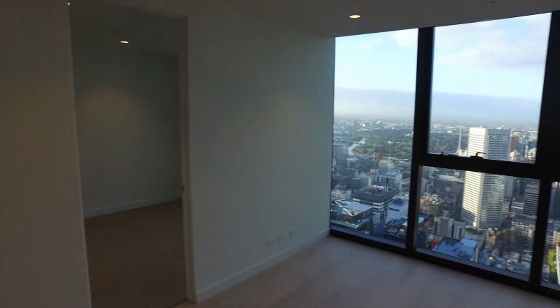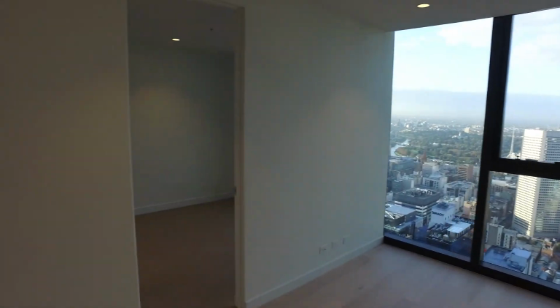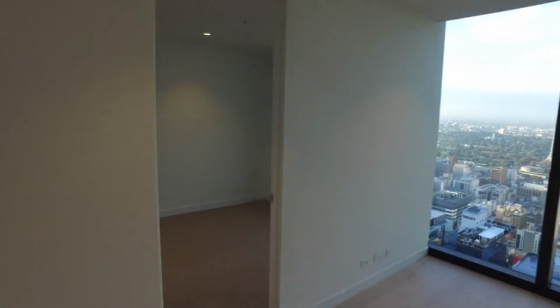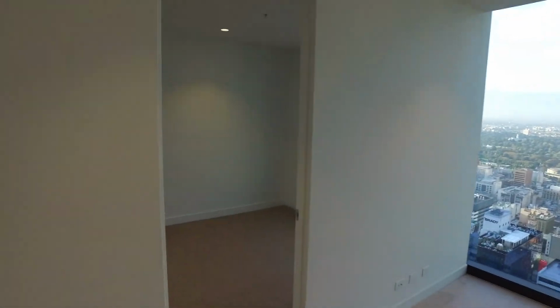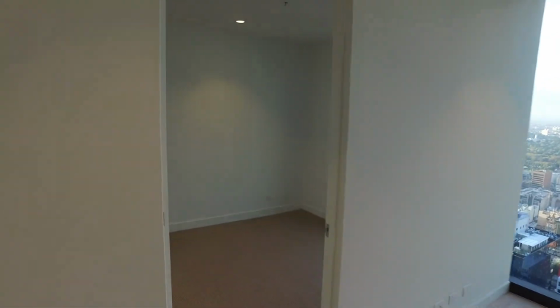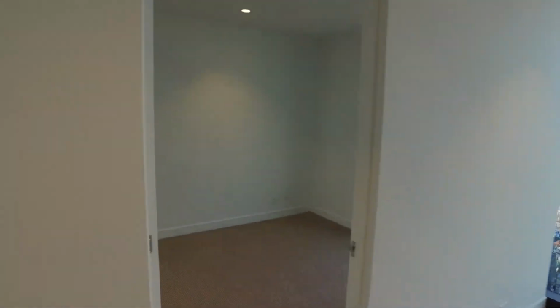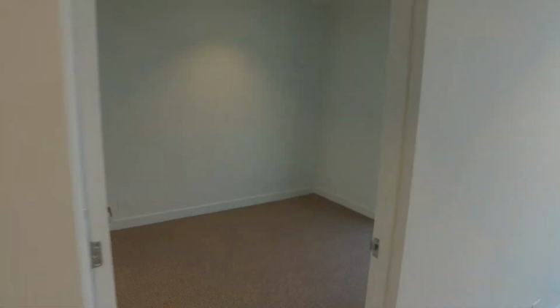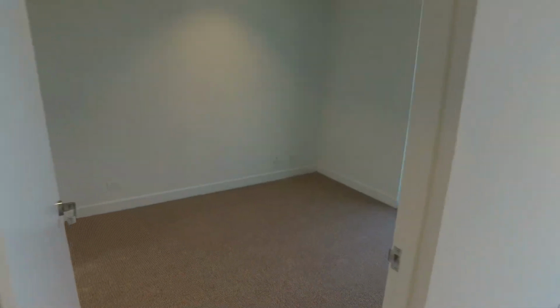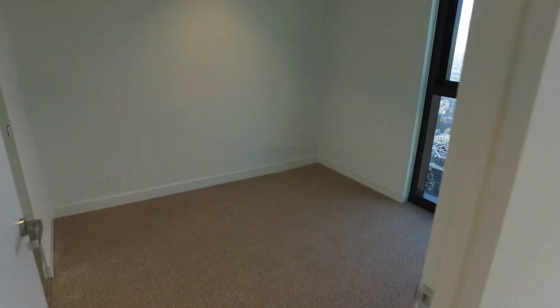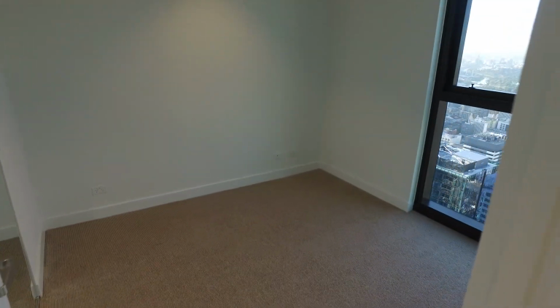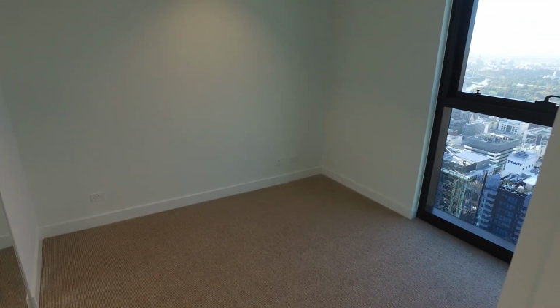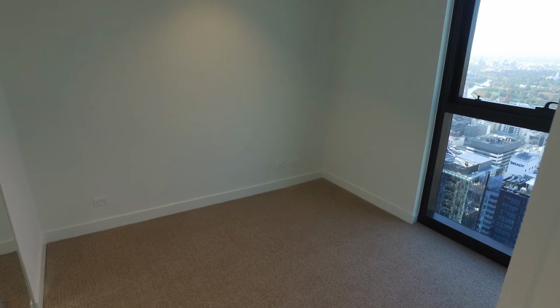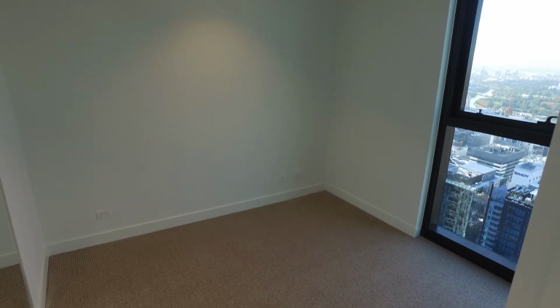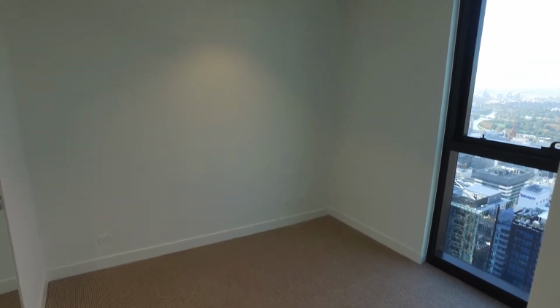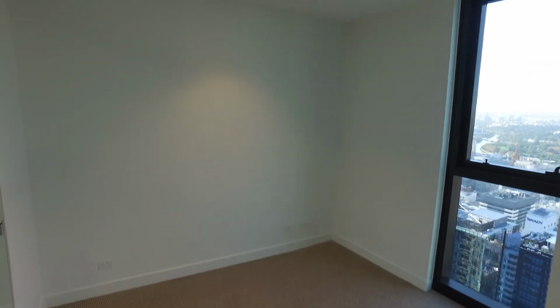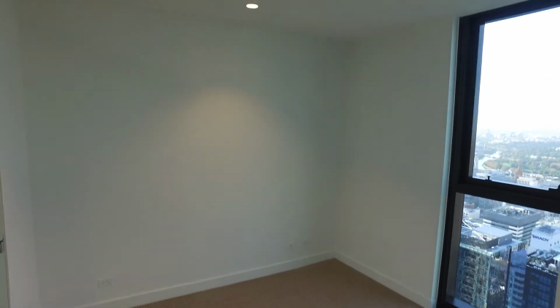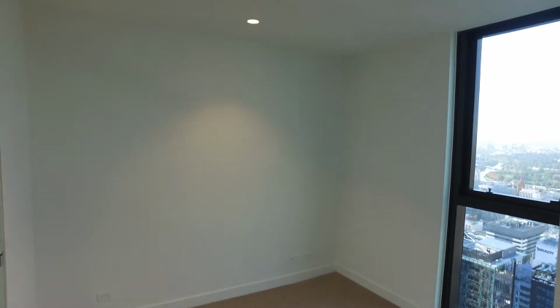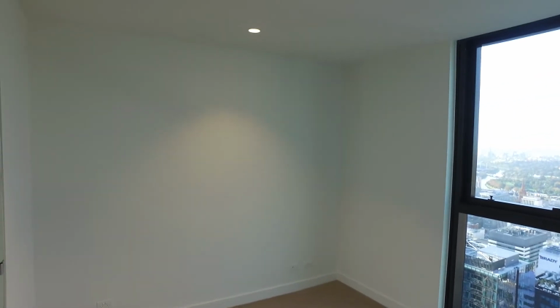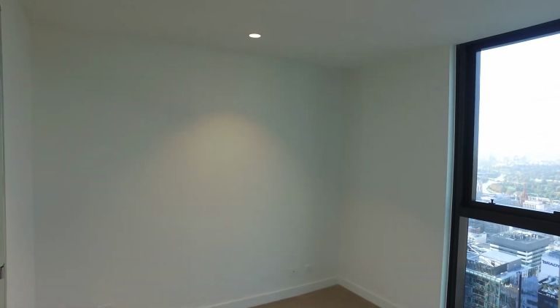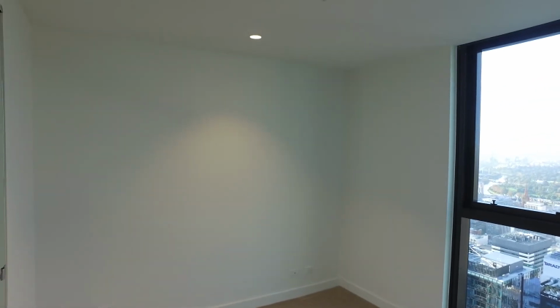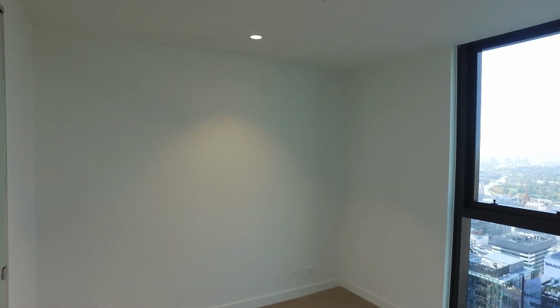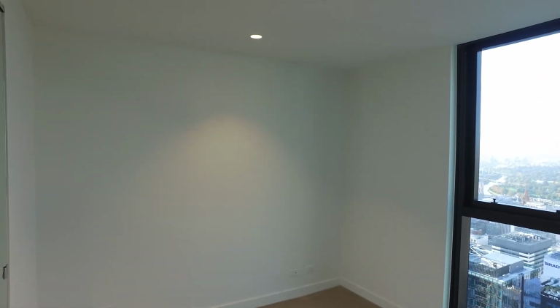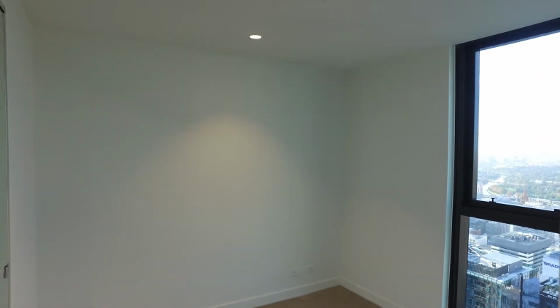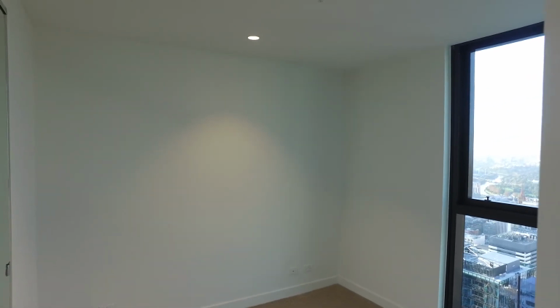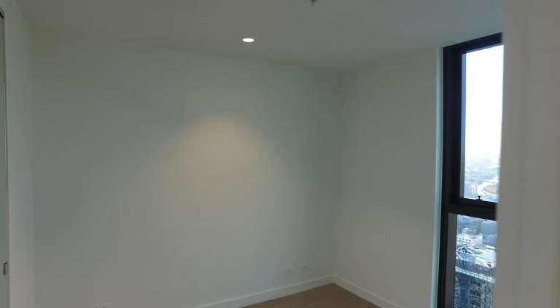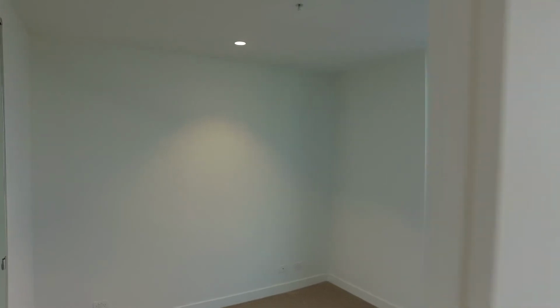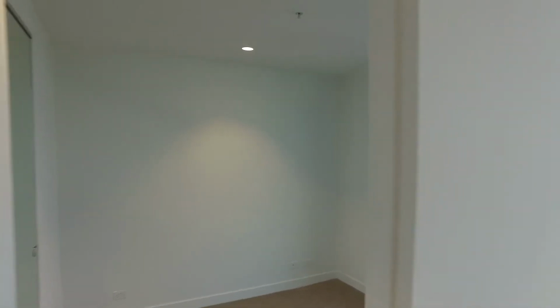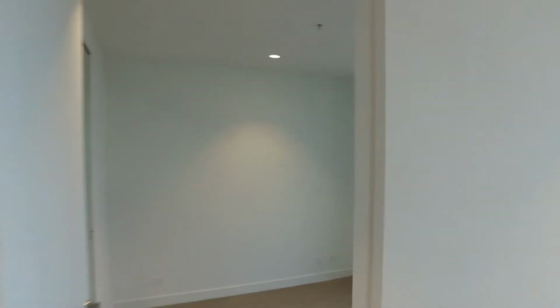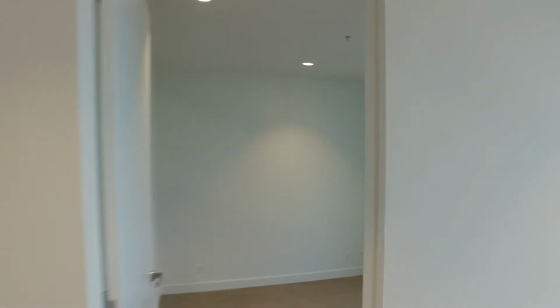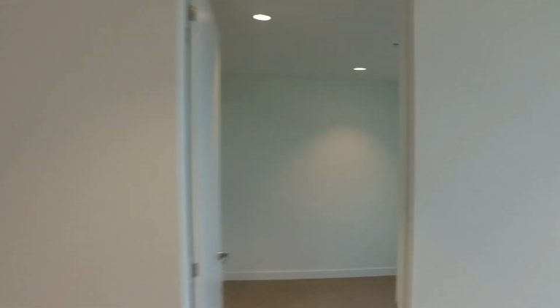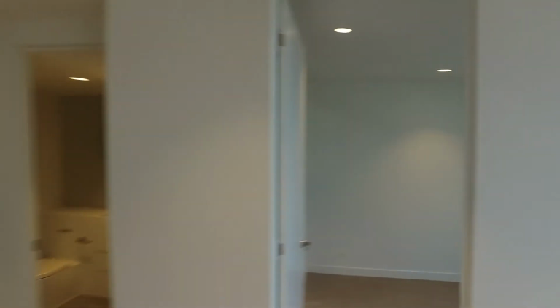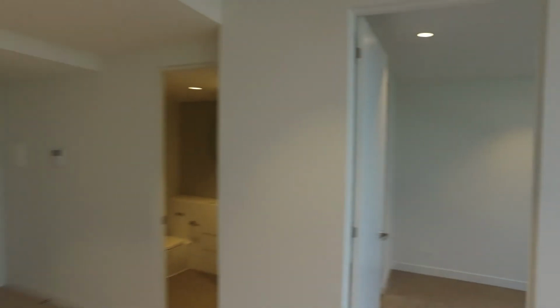Moving through now and into the bedroom. As you can see, a great light colour palette continues with the carpet. We've also got a lovely window allowing natural light, and you've got built-in wardrobes.